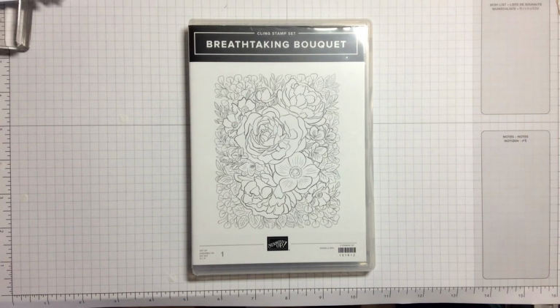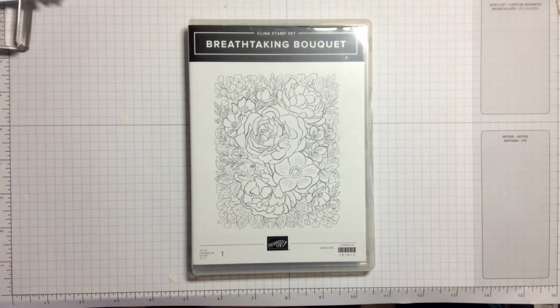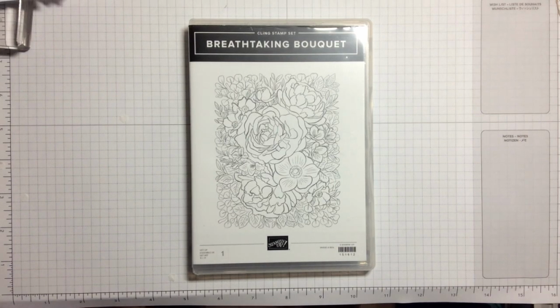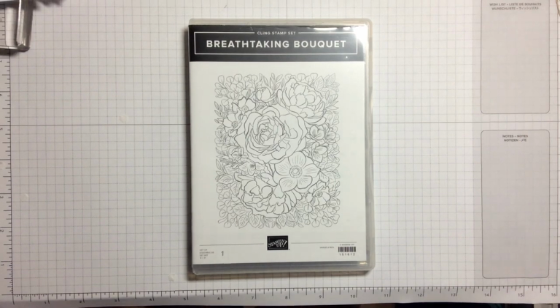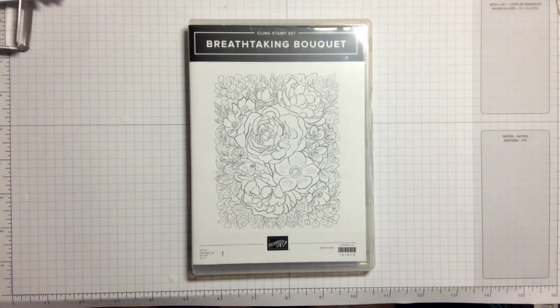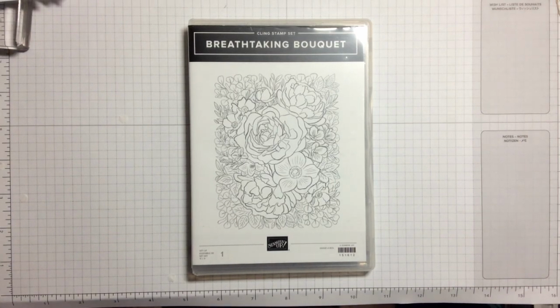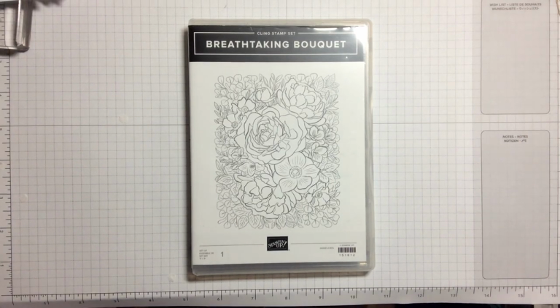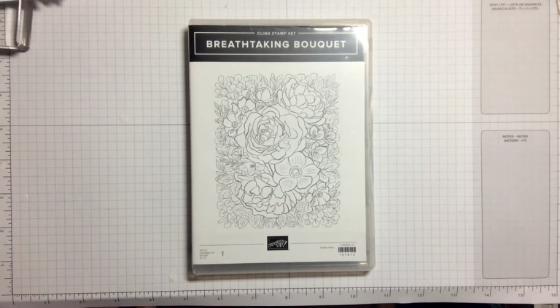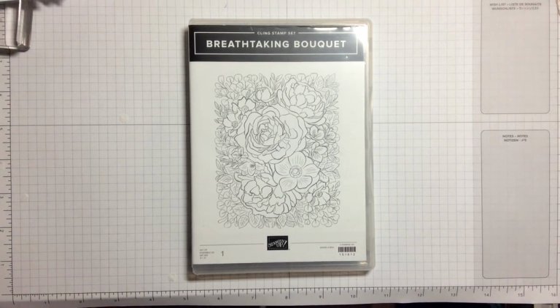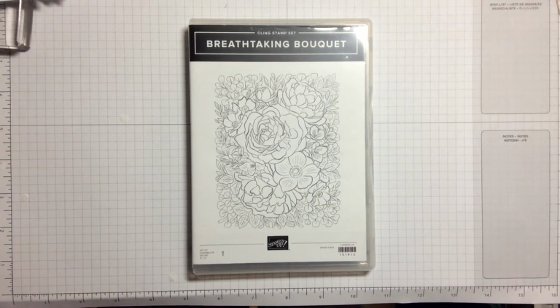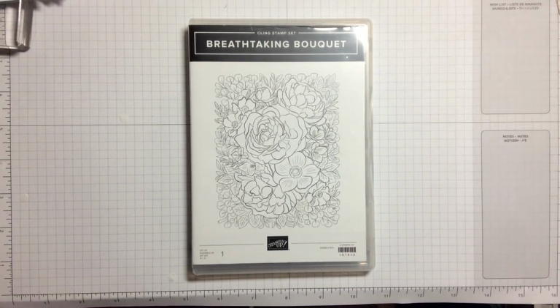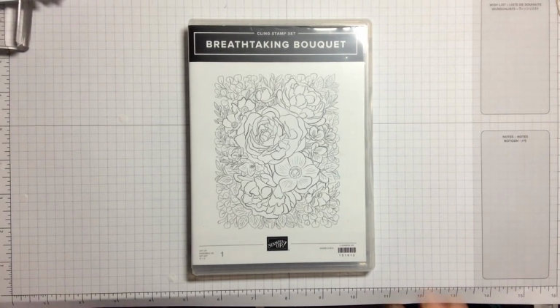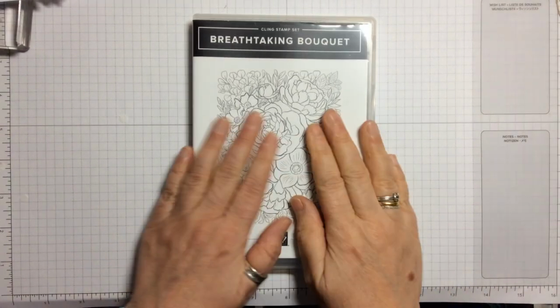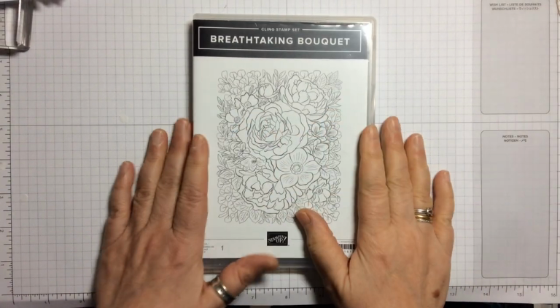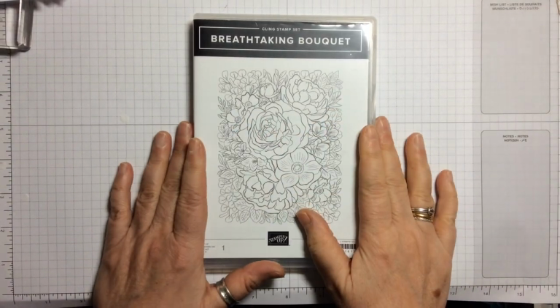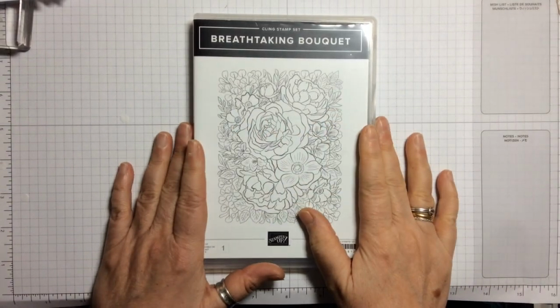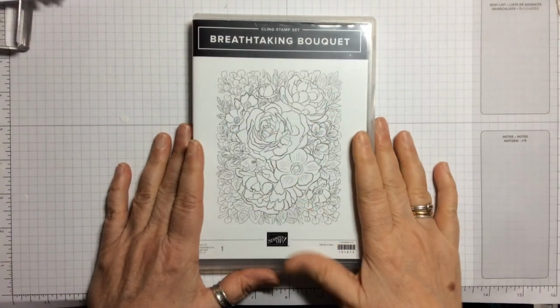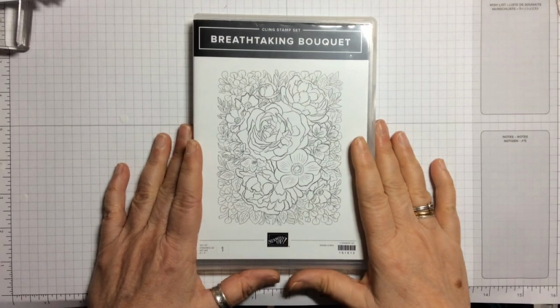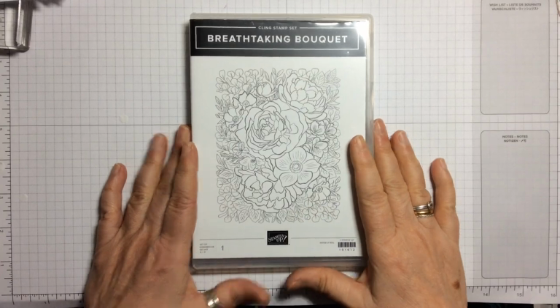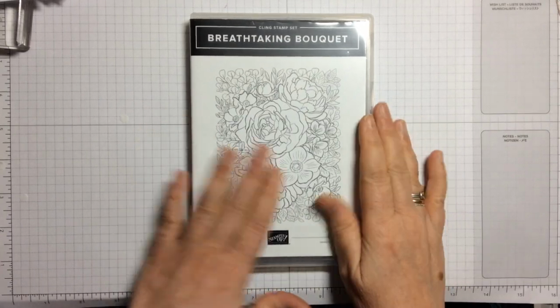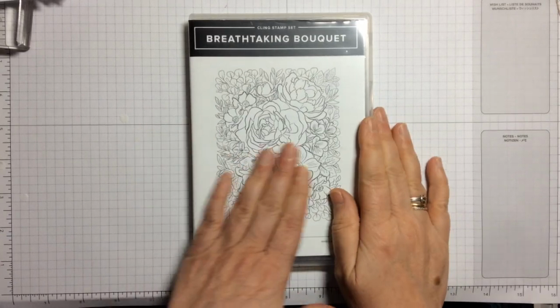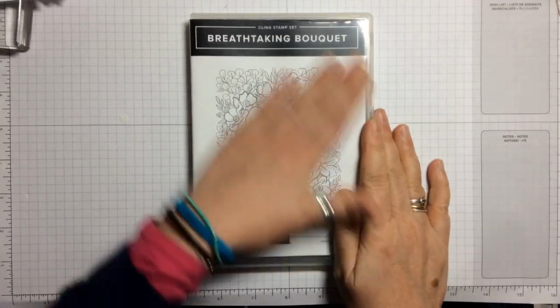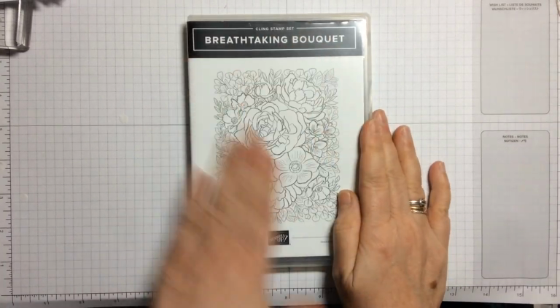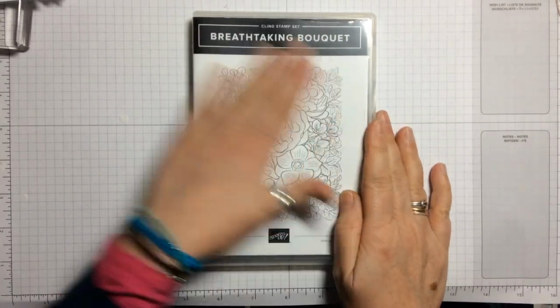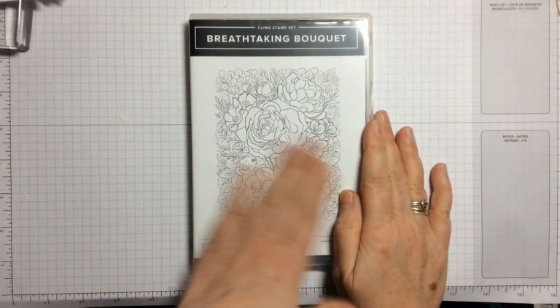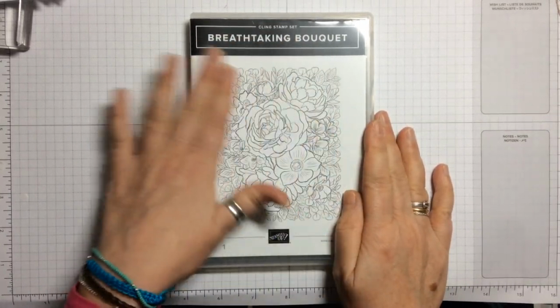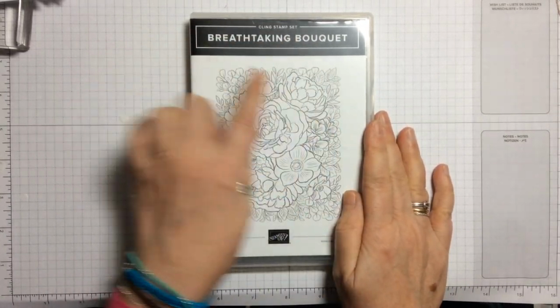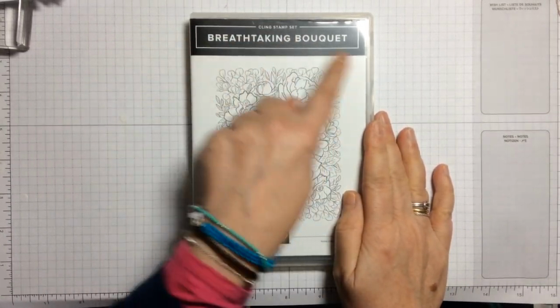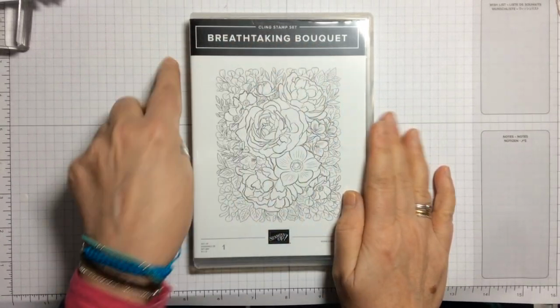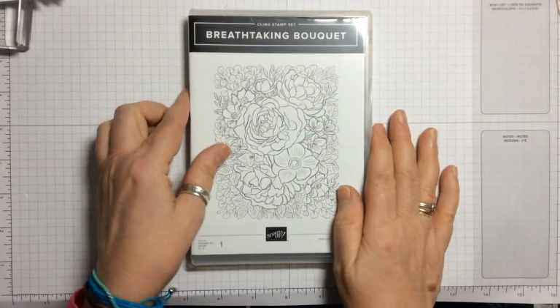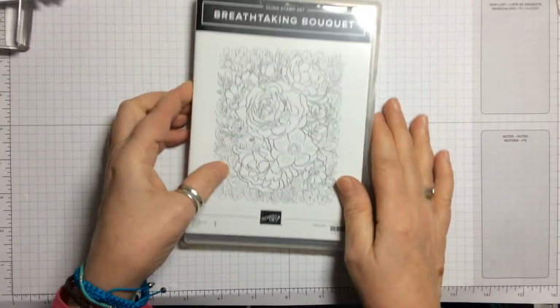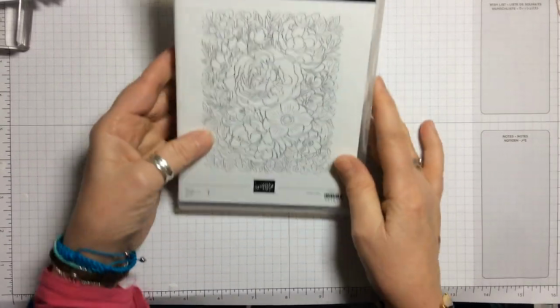Hello and welcome to Amethyst Star Crafting. My name is Jane Ormark and I'm a UK Independent Stampin' Up Demonstrator, and today we're looking at Breathtaking Bouquet.